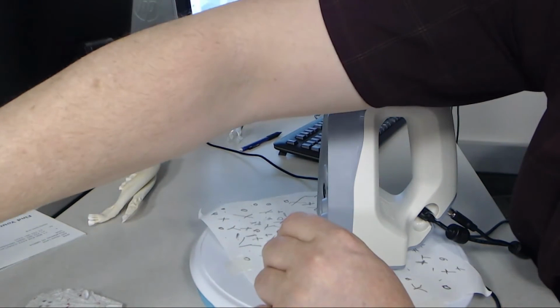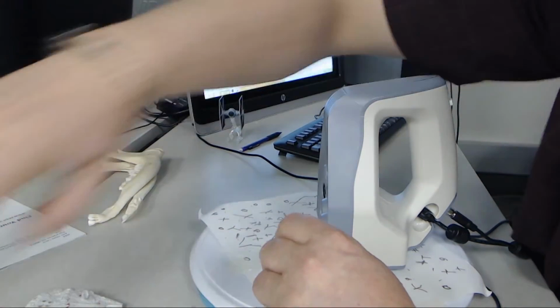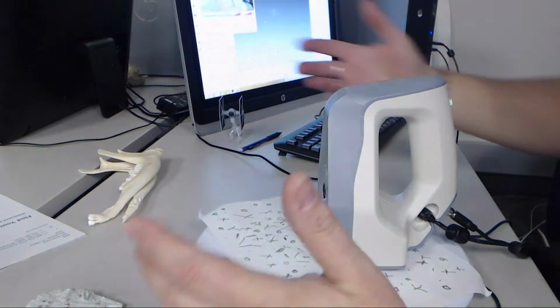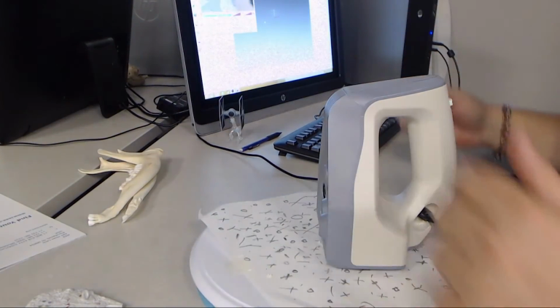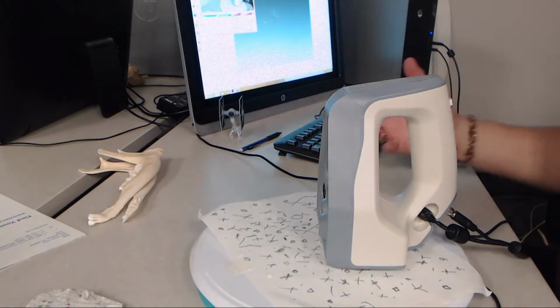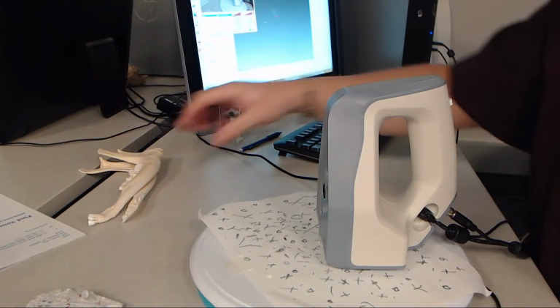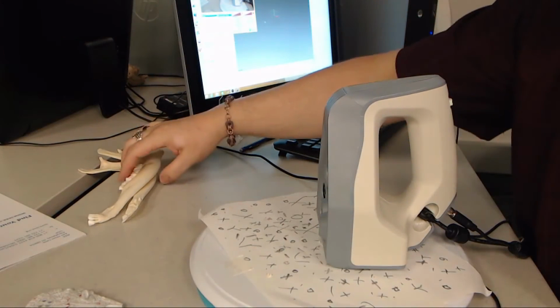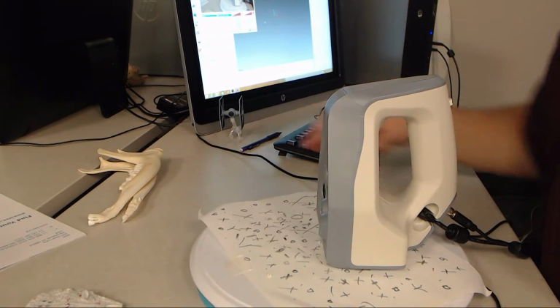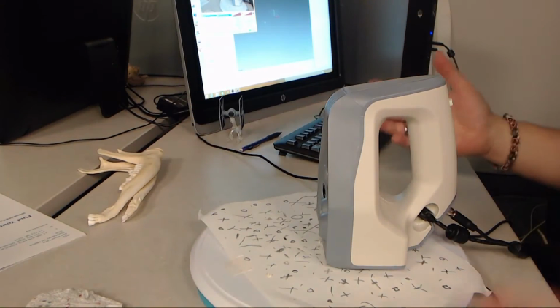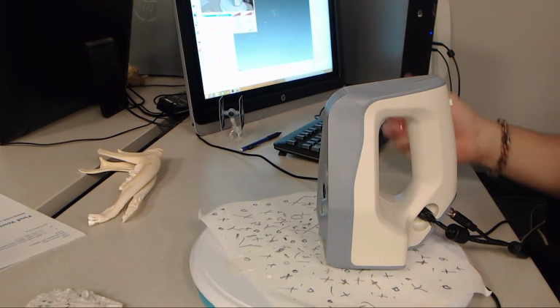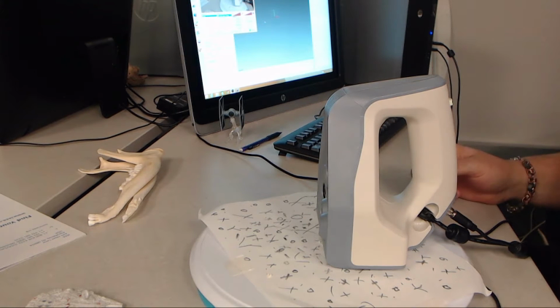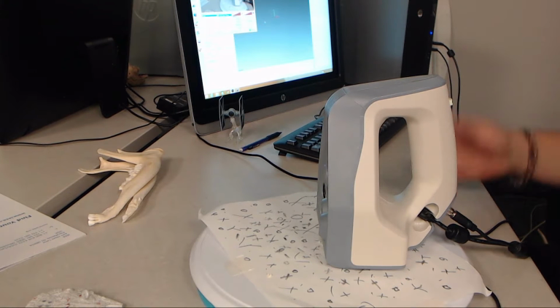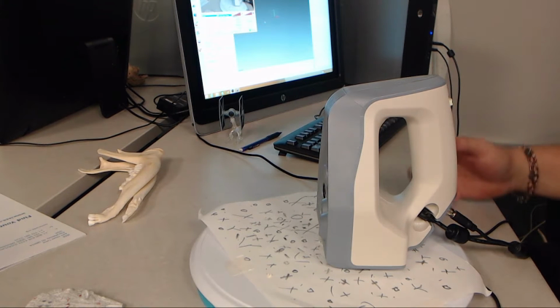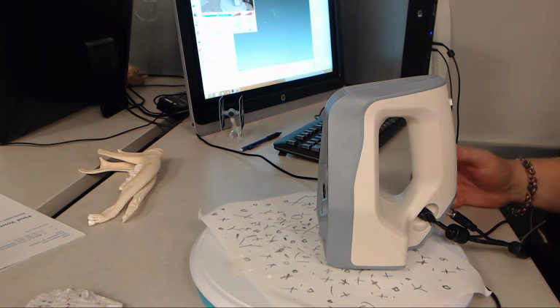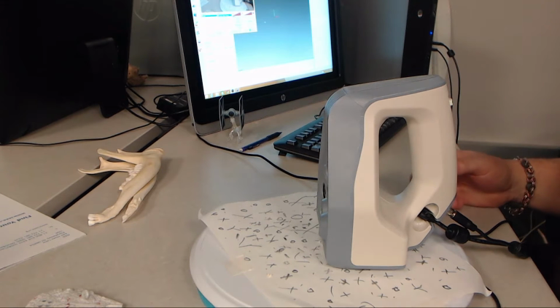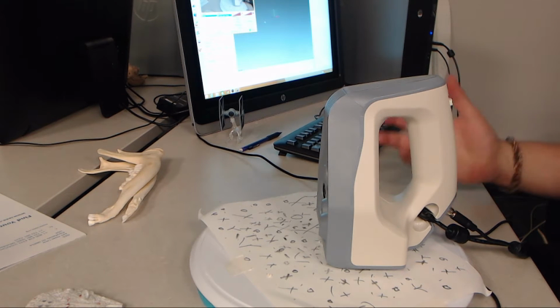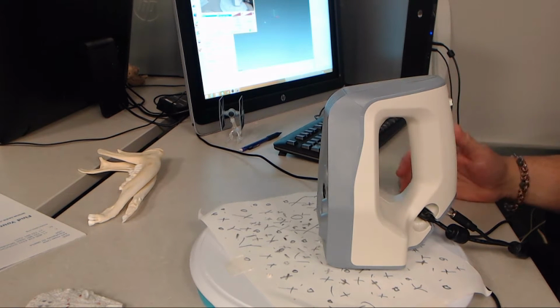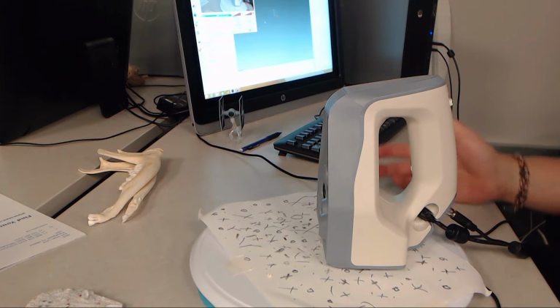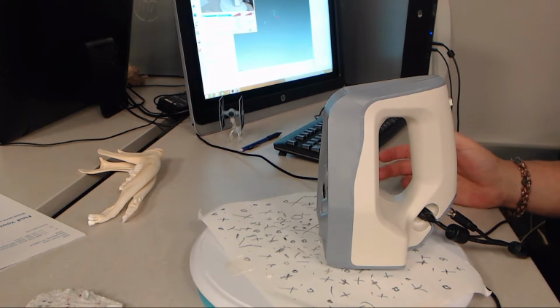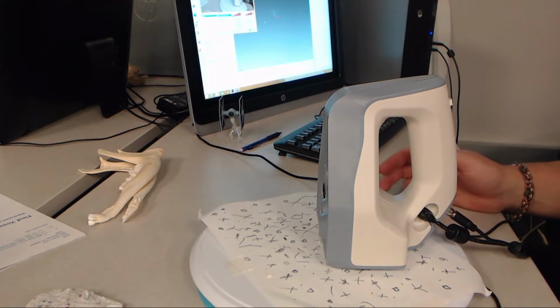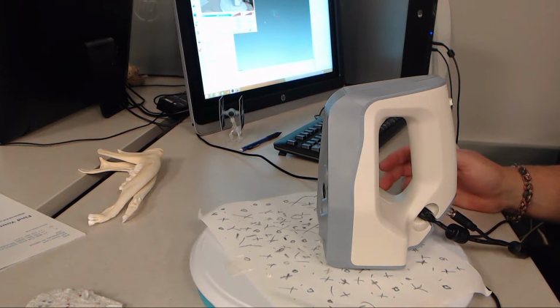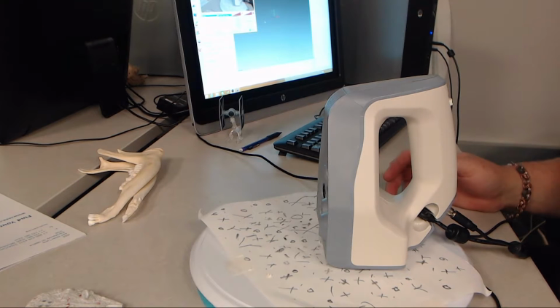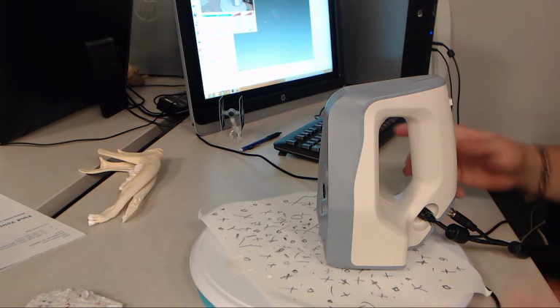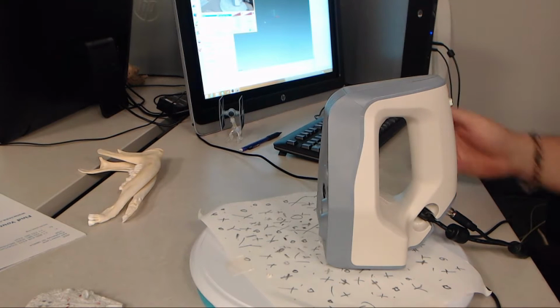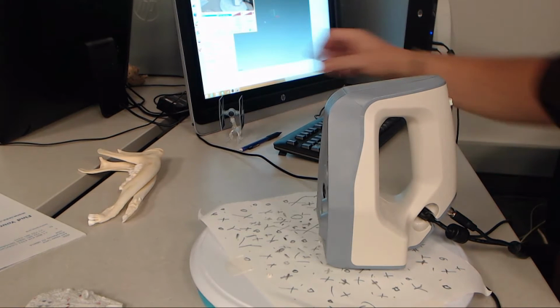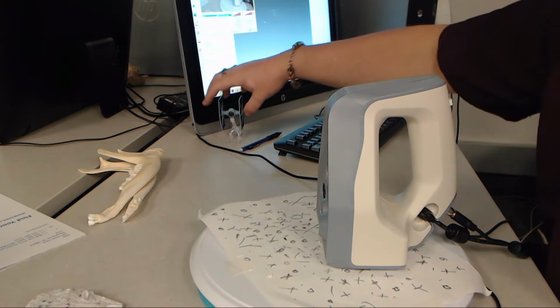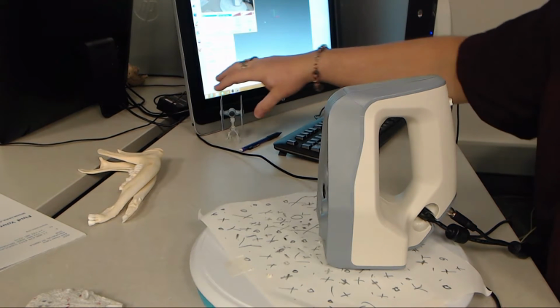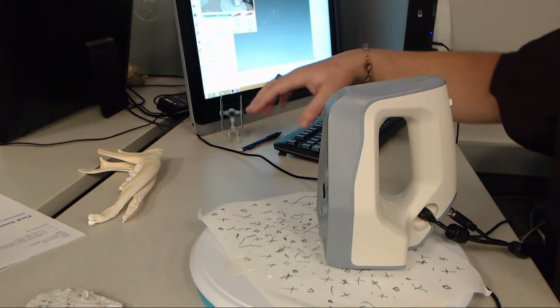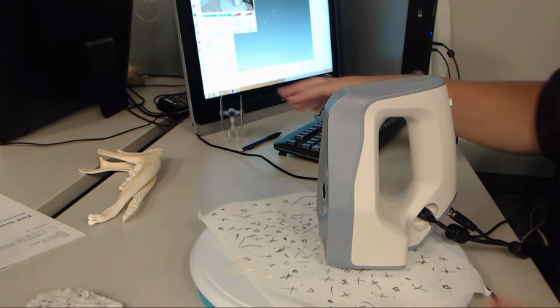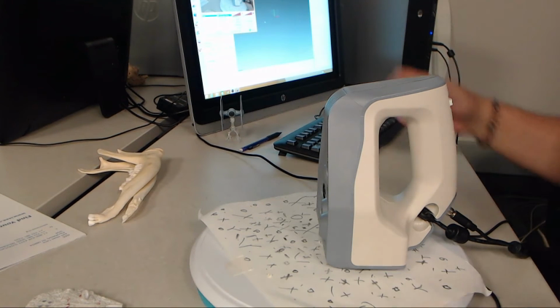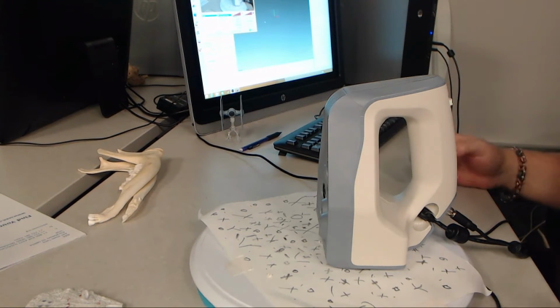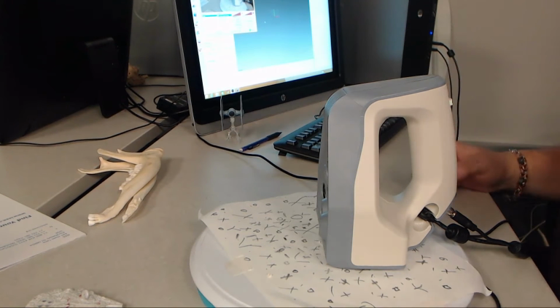The anthropology department has a hominid collection of casts. The casts themselves for some of these things are quite rare, but we have the ability to duplicate them both physically or virtually. If you've looked at any of the videos on our YouTube channel, you've probably seen little skulls dancing around all over the place.